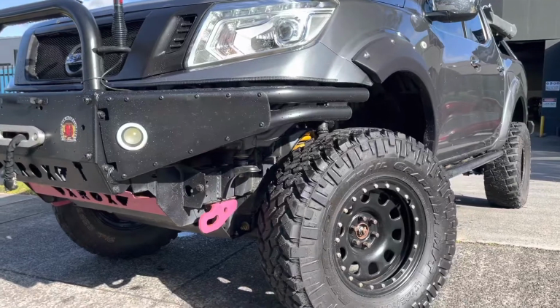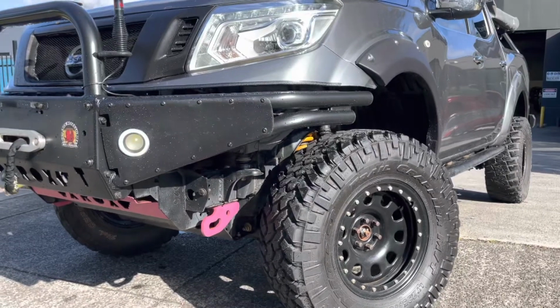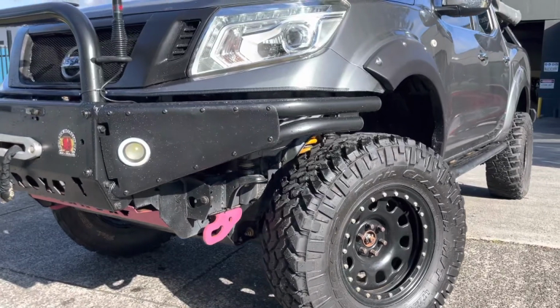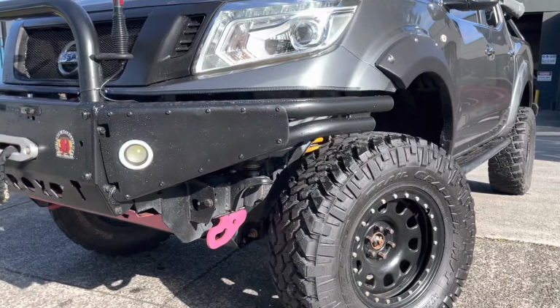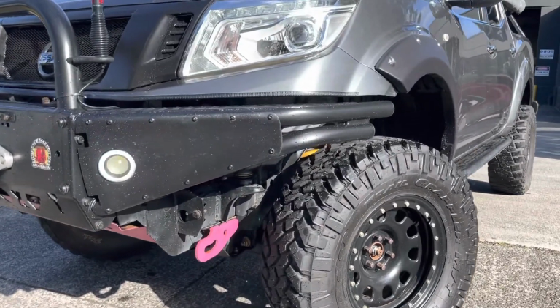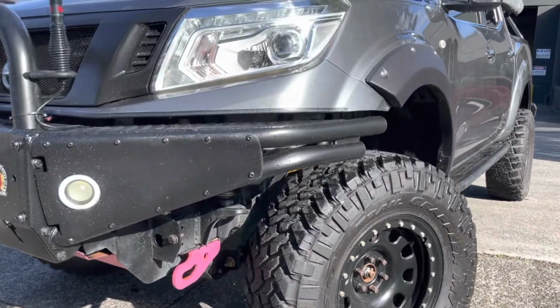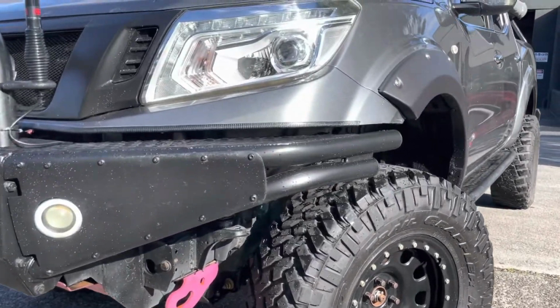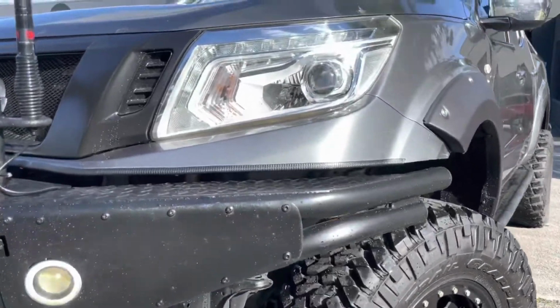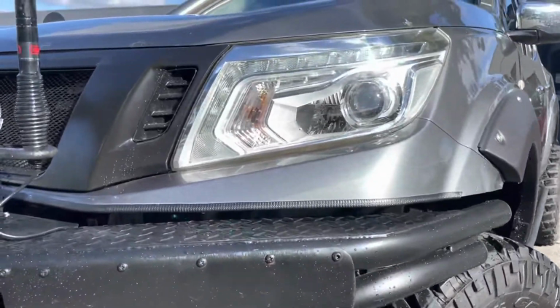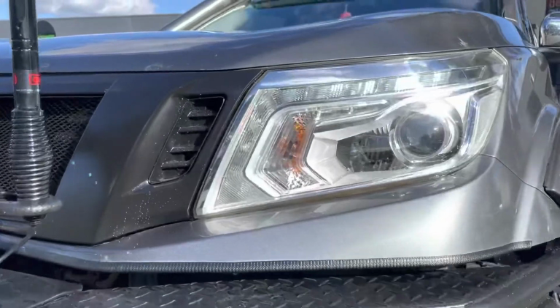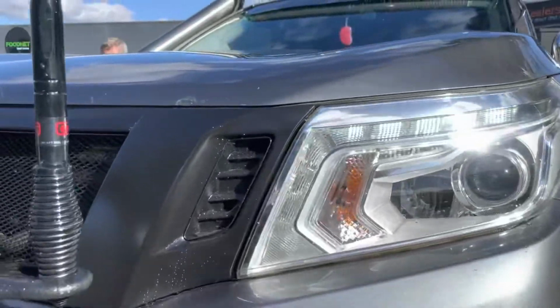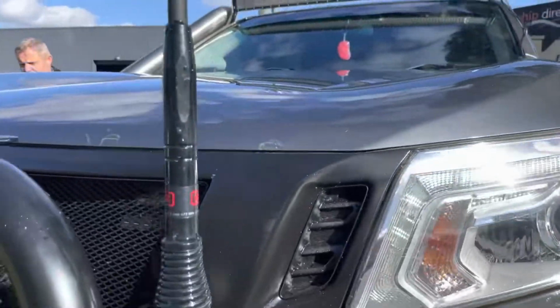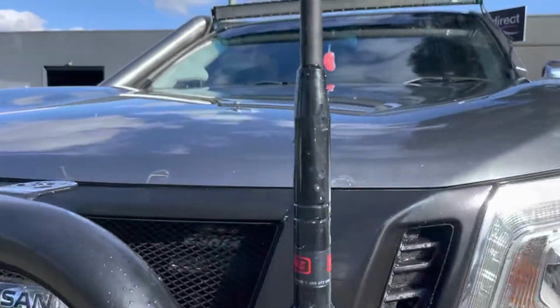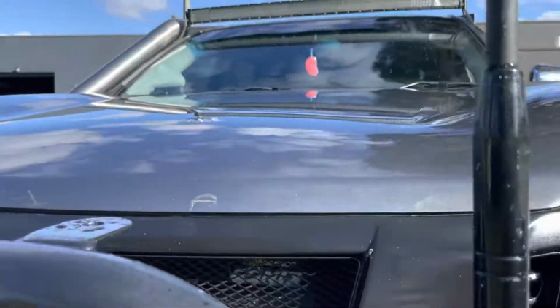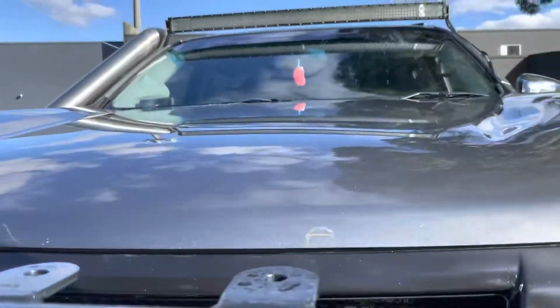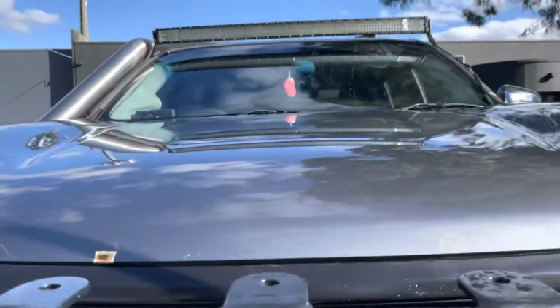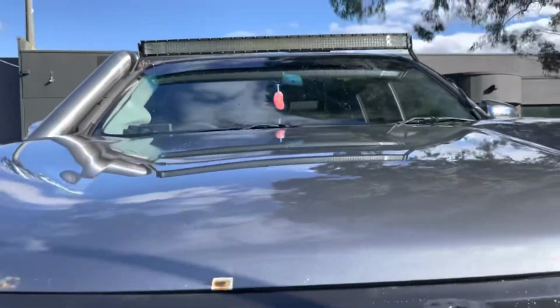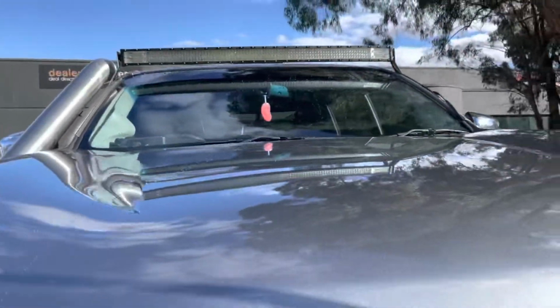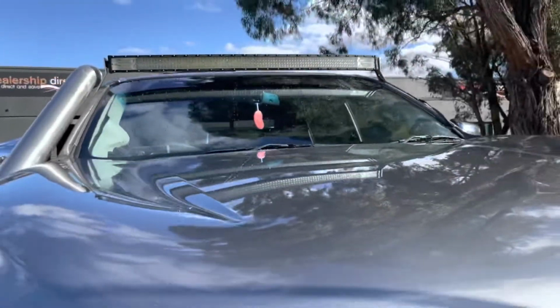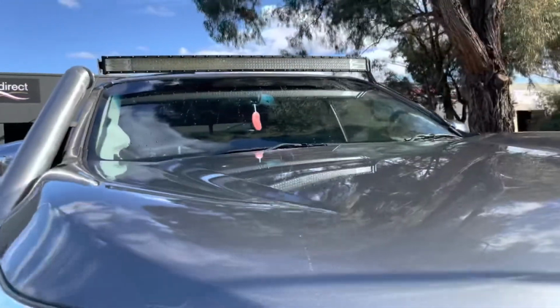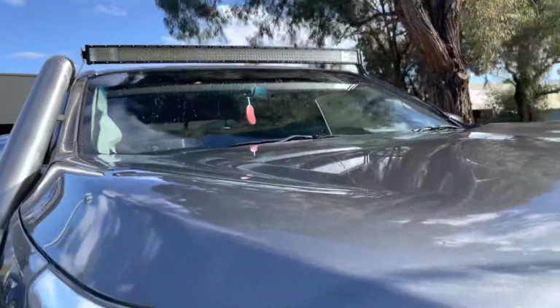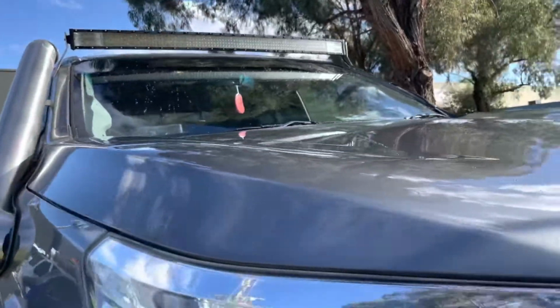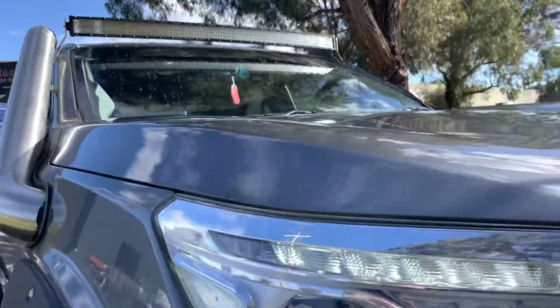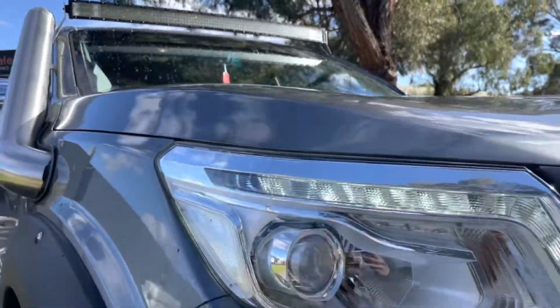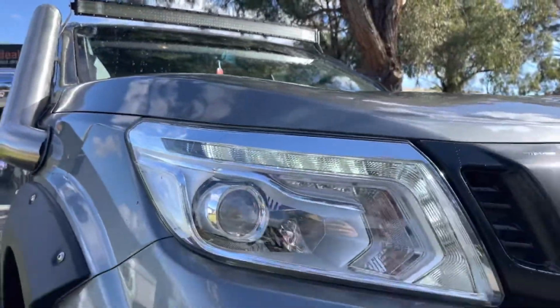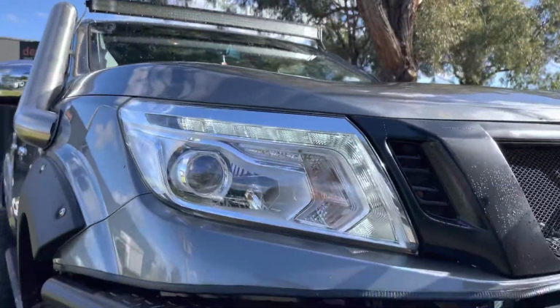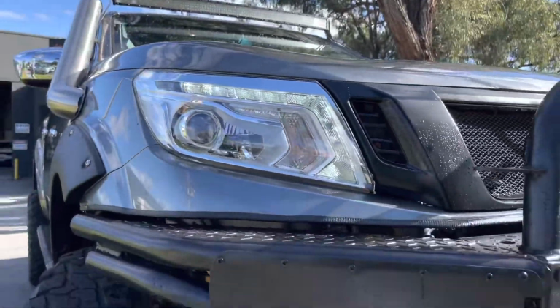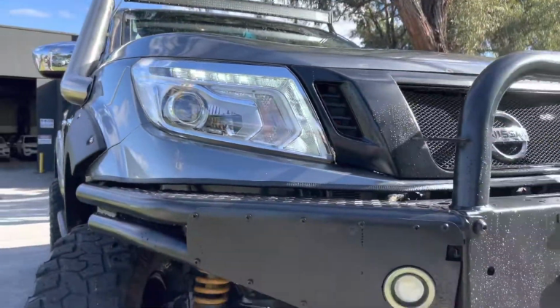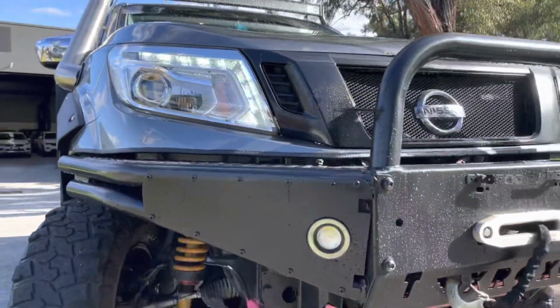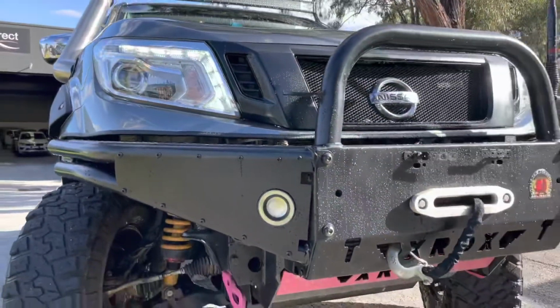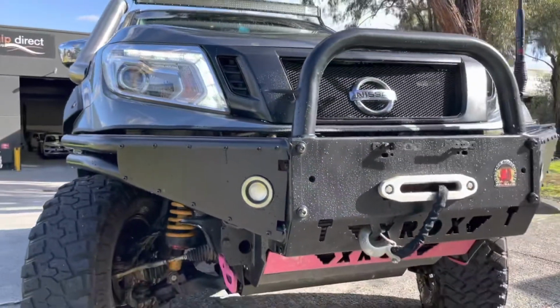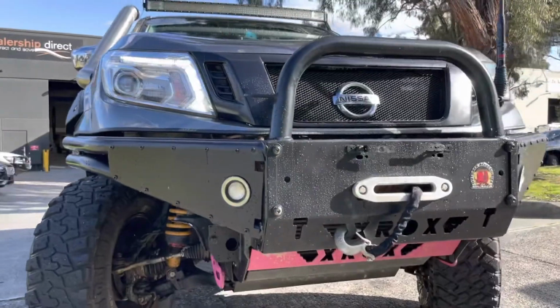Hi guys and welcome to Dealership Direct. It's Andrew here with again a beautiful unique truck here. It's got thousands of dollars worth of extras, it's high quality, it's here at our dealership now for viewing and we're going to take you through some of the really expensive options this vehicle has.